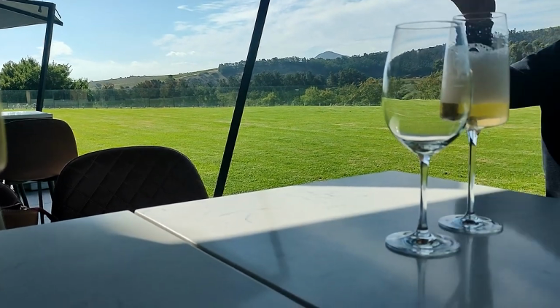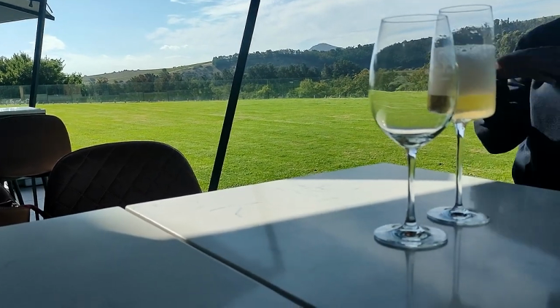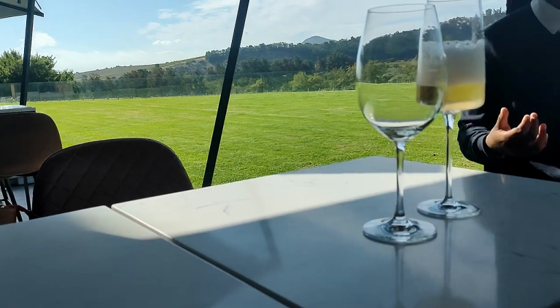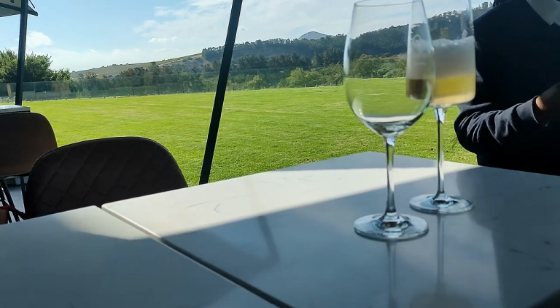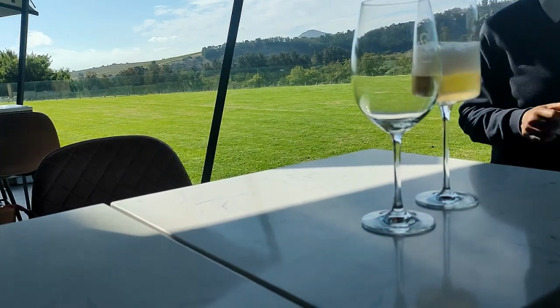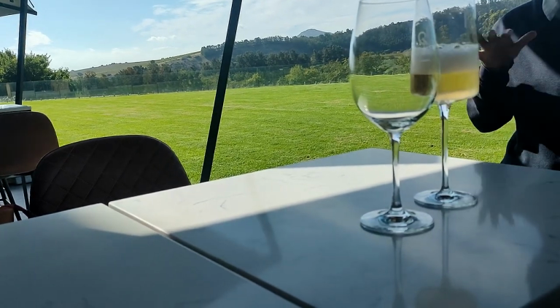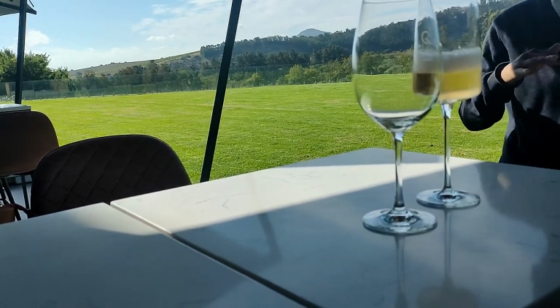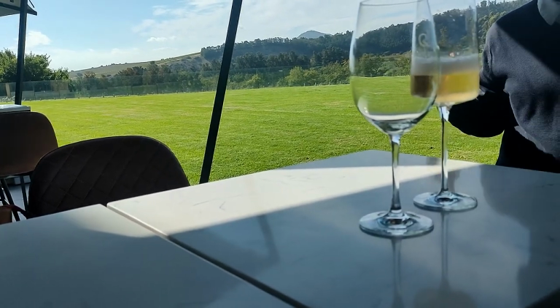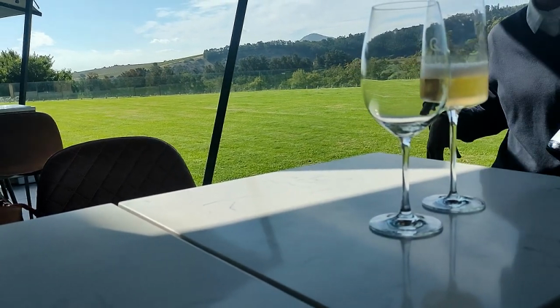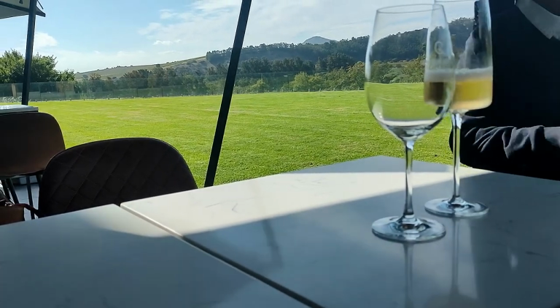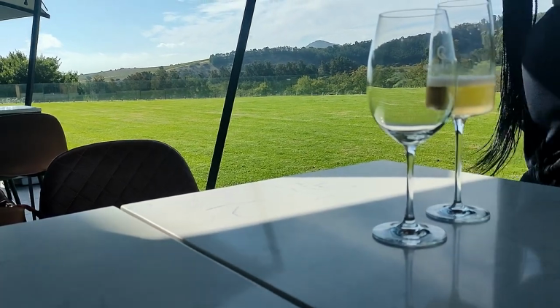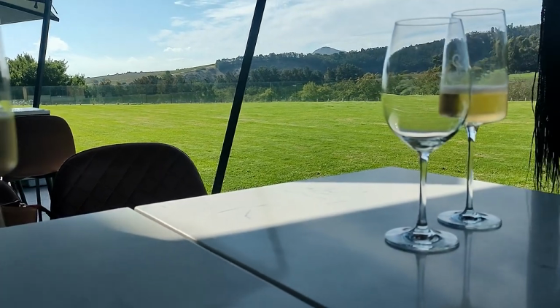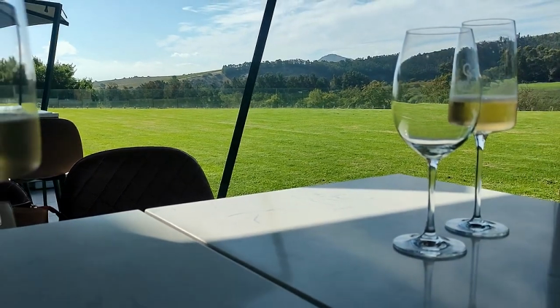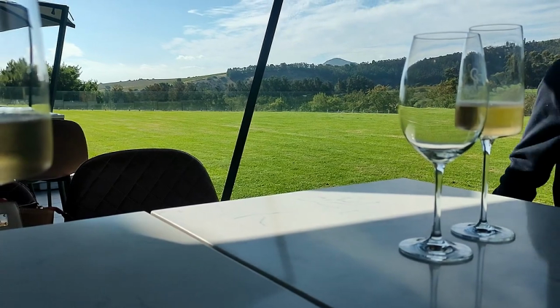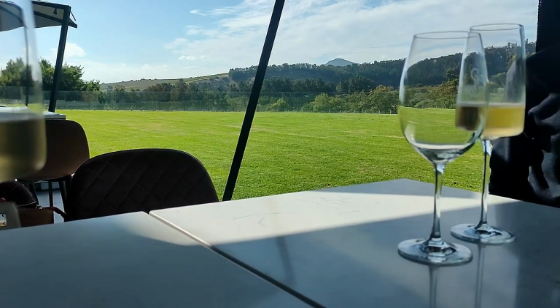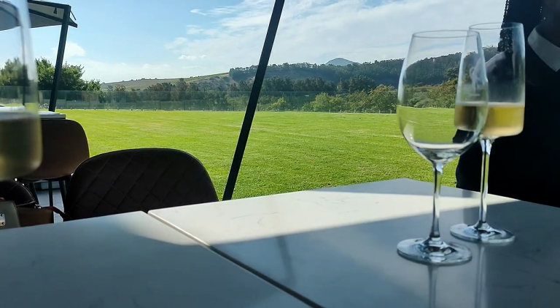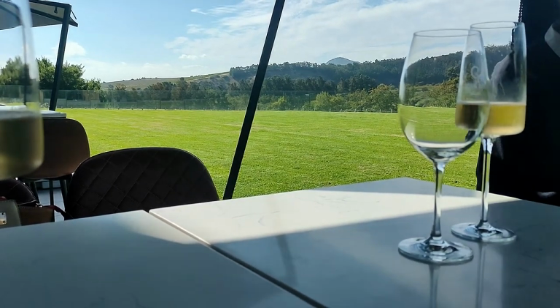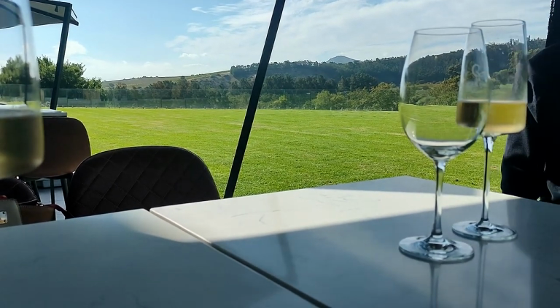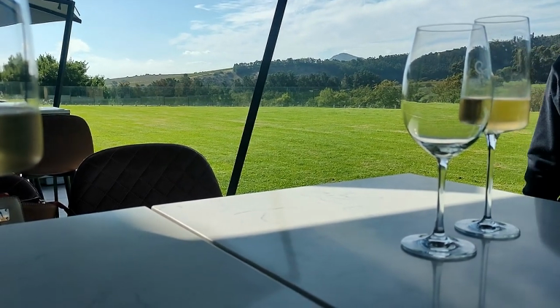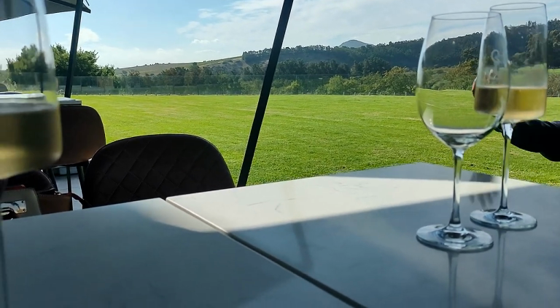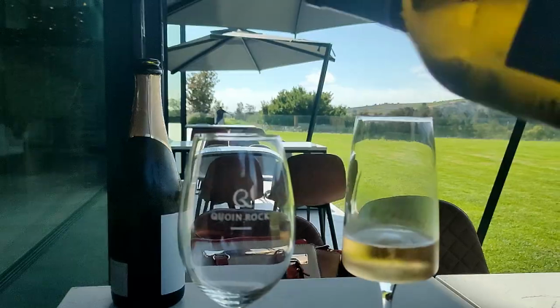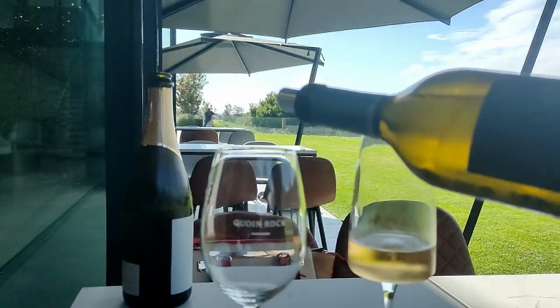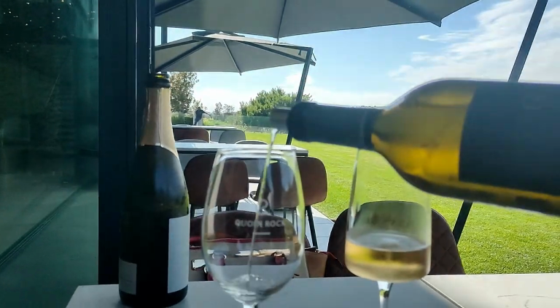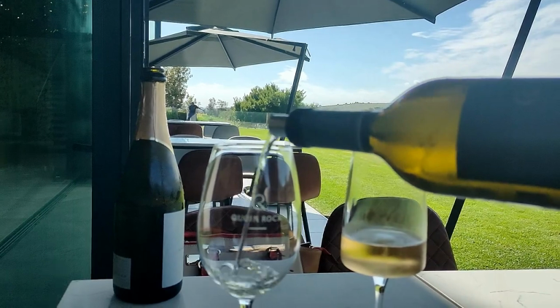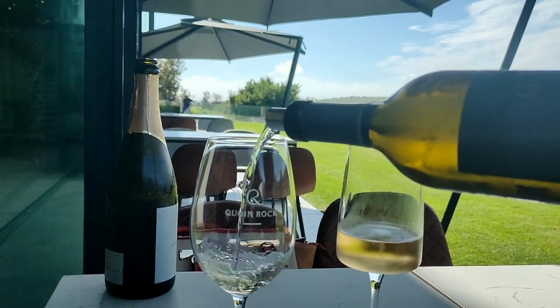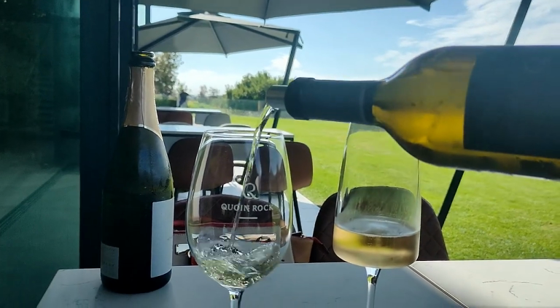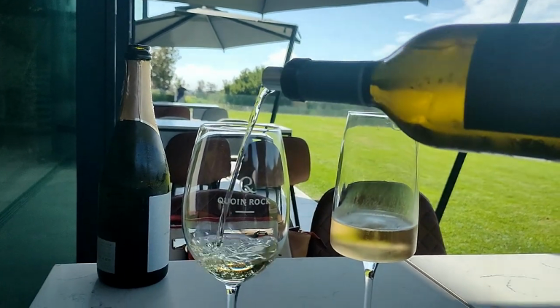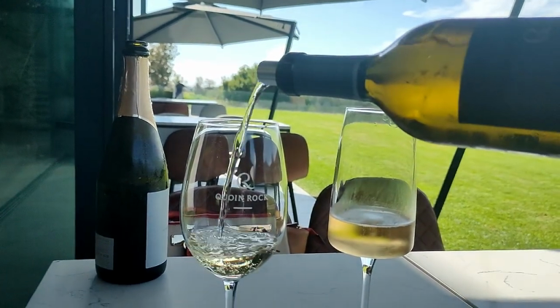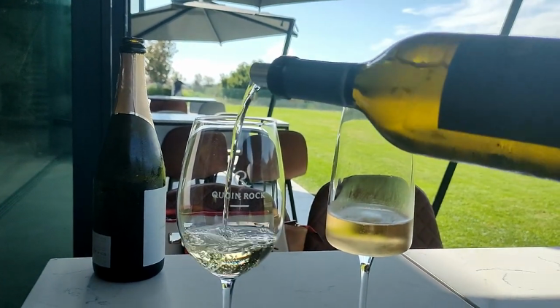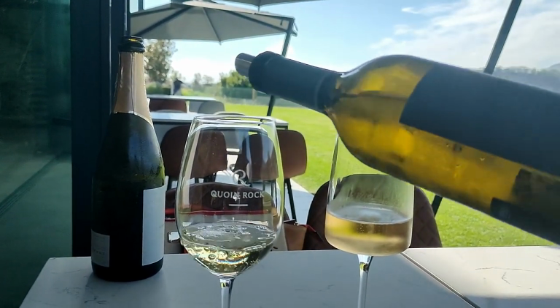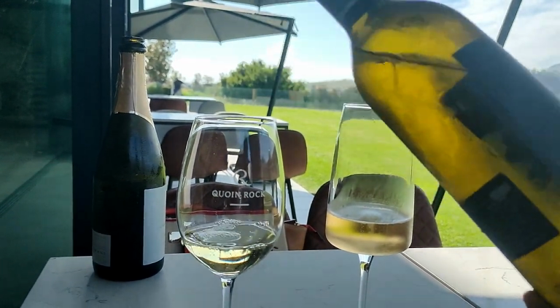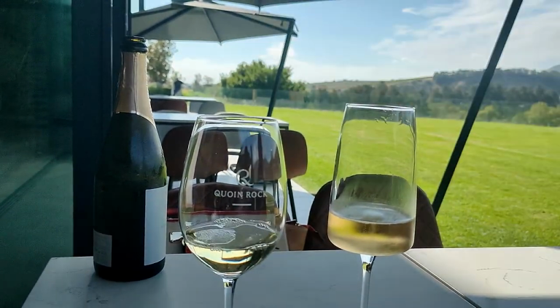The wine is top-notch — top, top, top-notch! Some of them are on the pricier side, but if you buy it, it will definitely be worth it because, wow, tasty, tasty stuff.